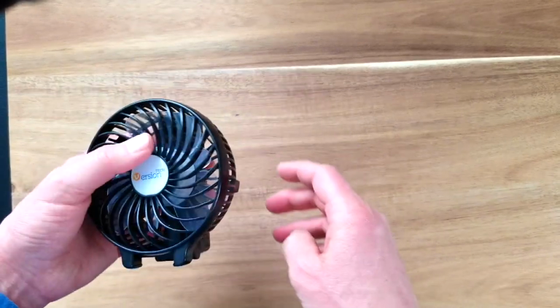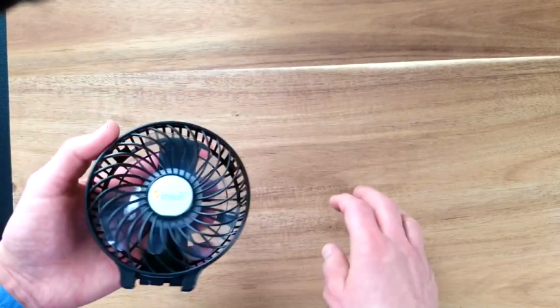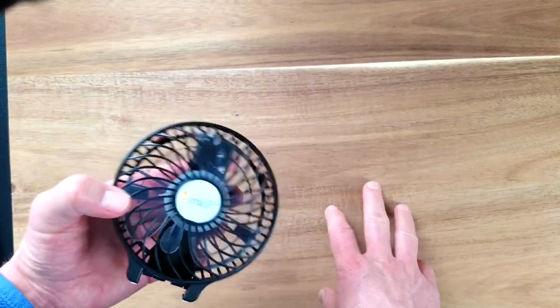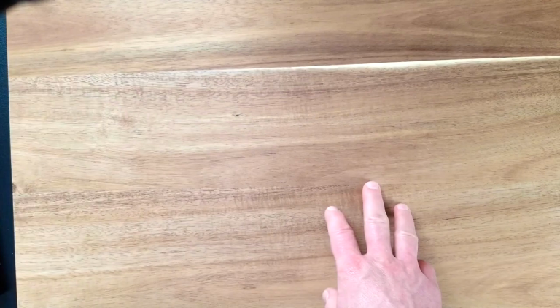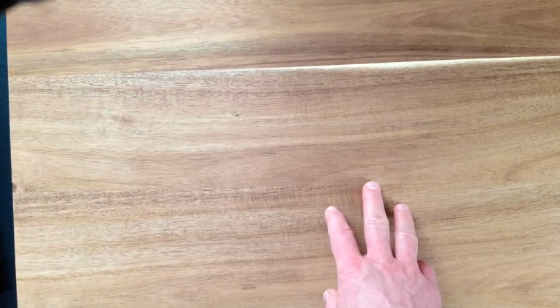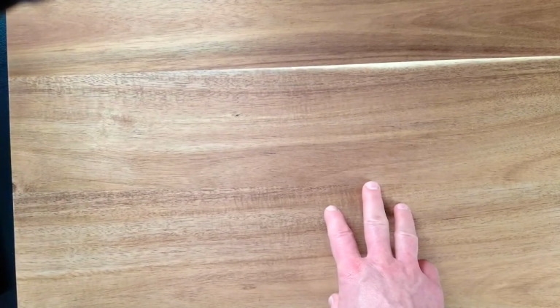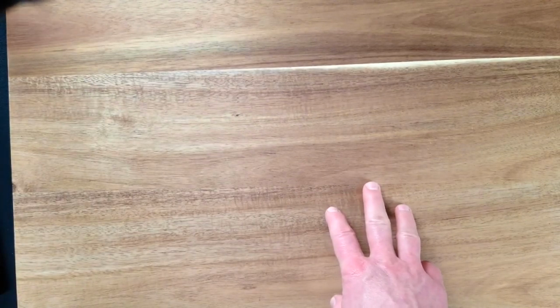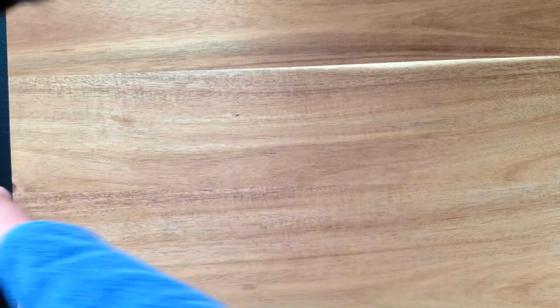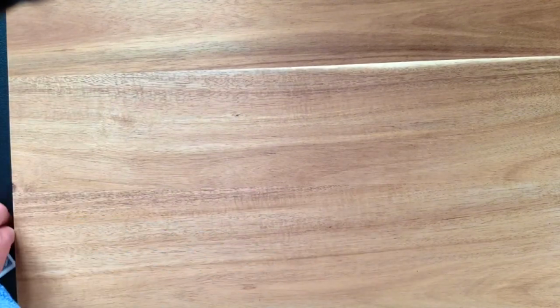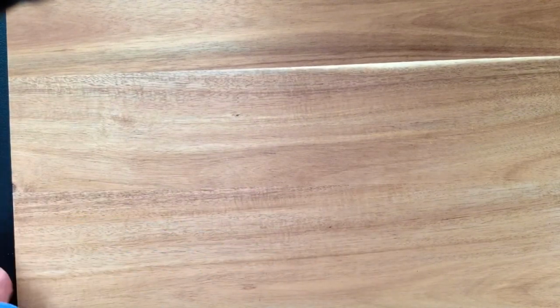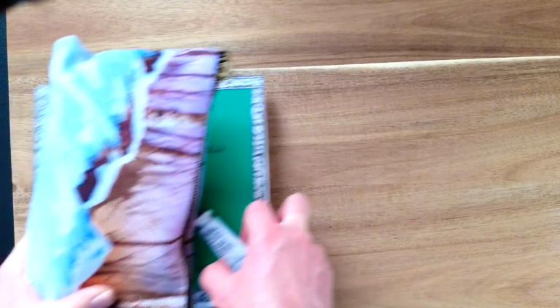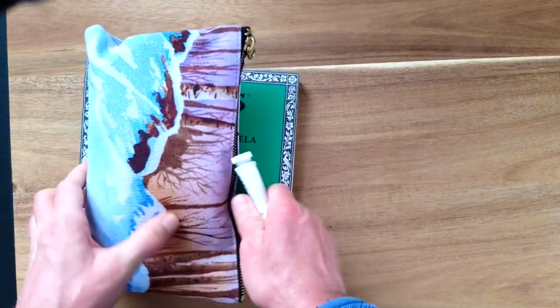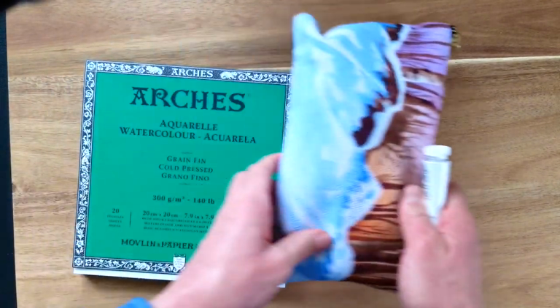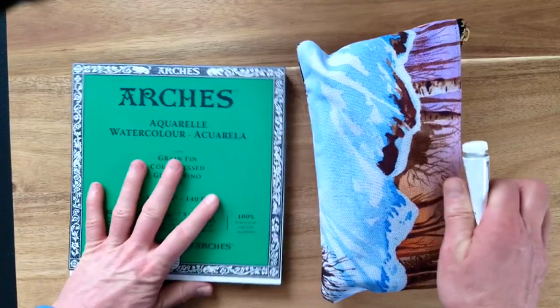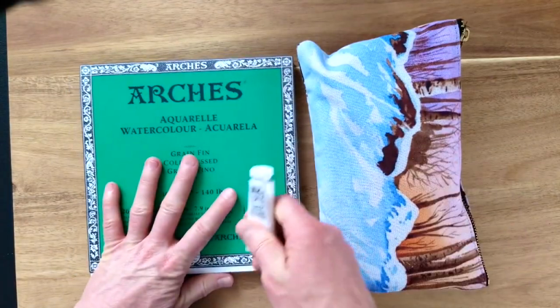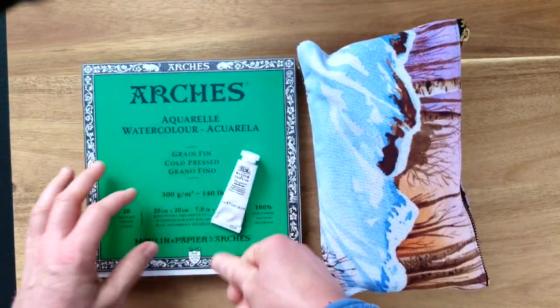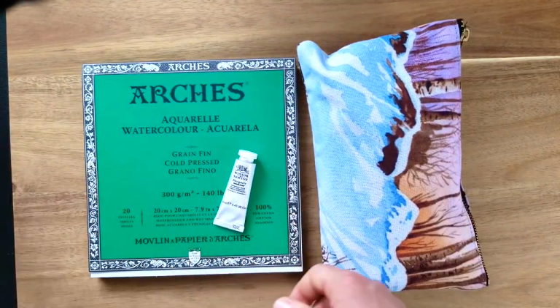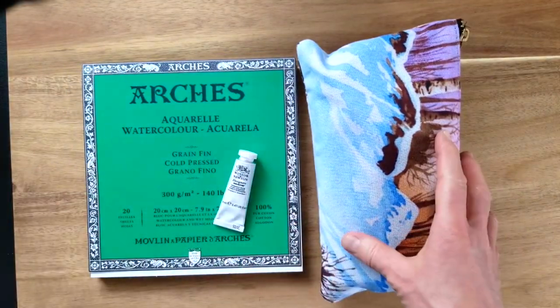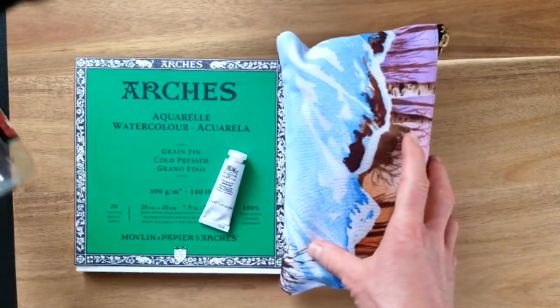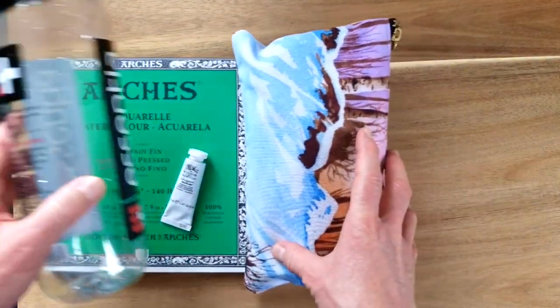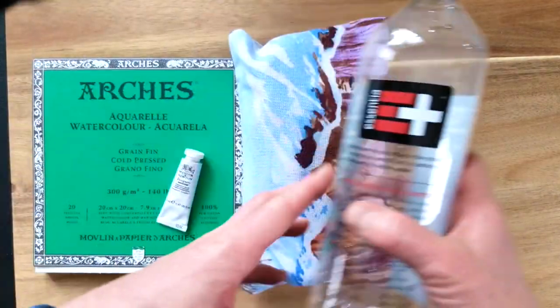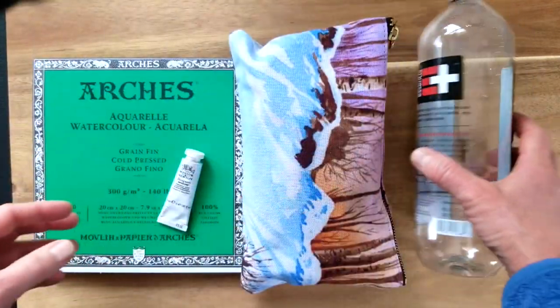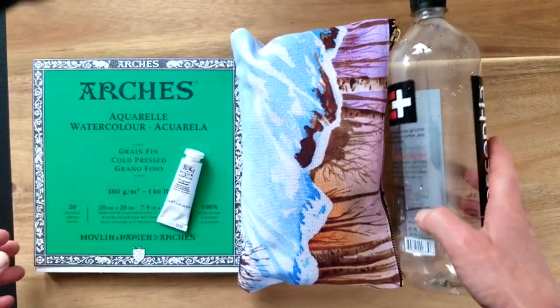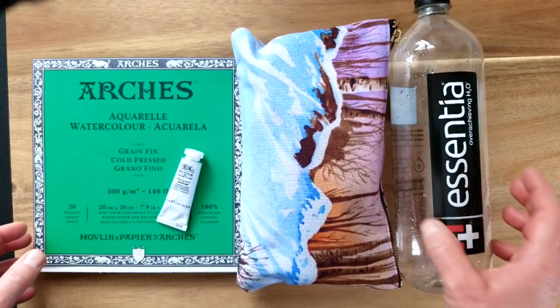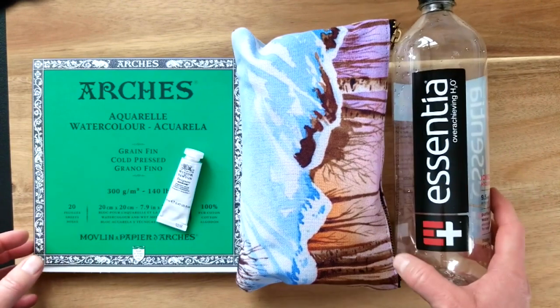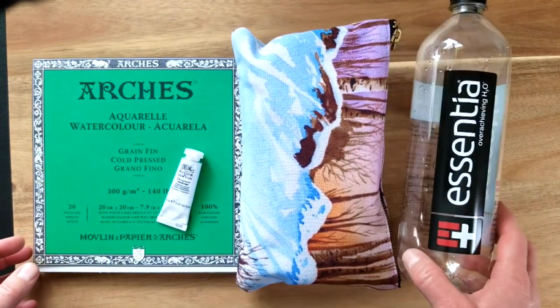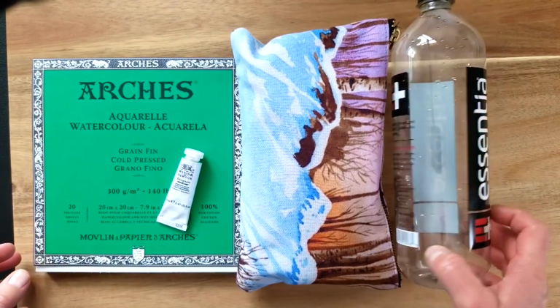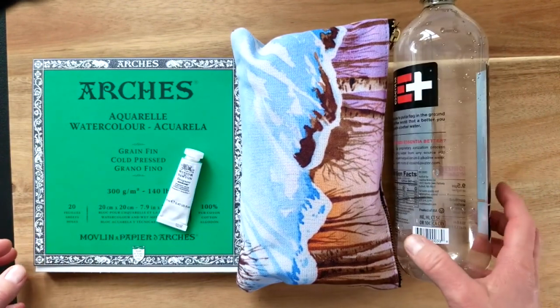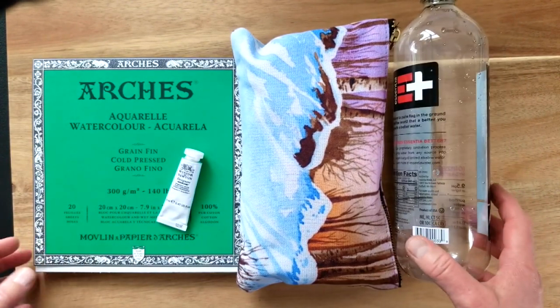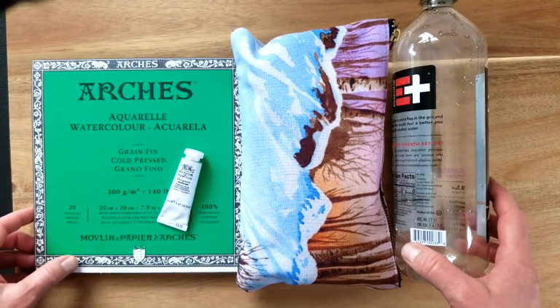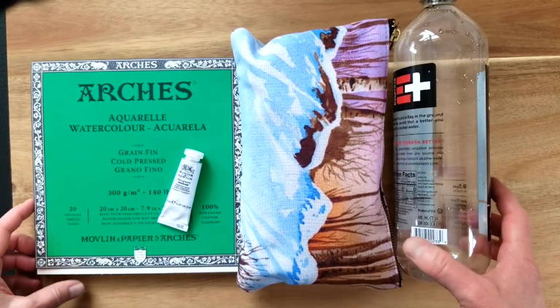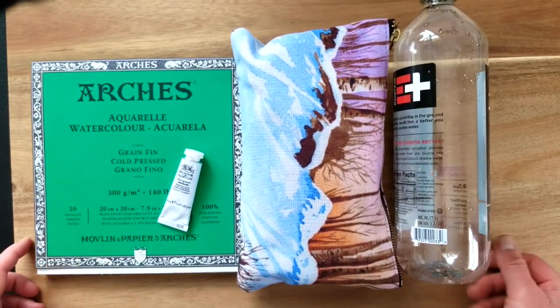I hope you have found this helpful. If there are any other supplies you'd recommend for painting on an airplane, I would be happy to hear what they are. Otherwise, have a great day and happy painting!